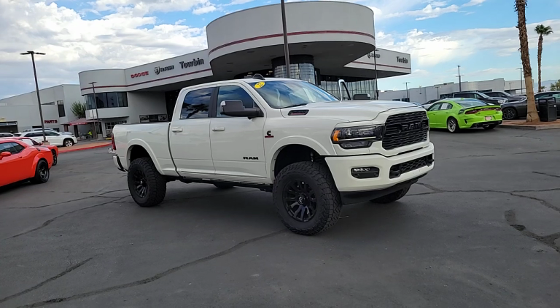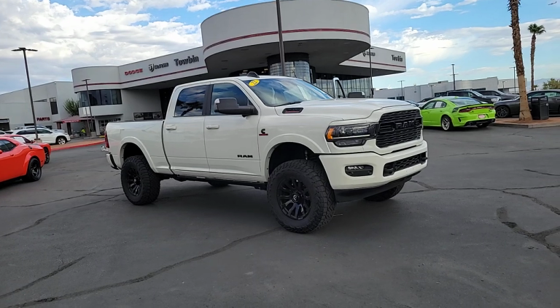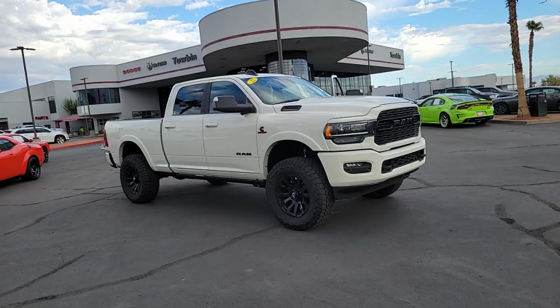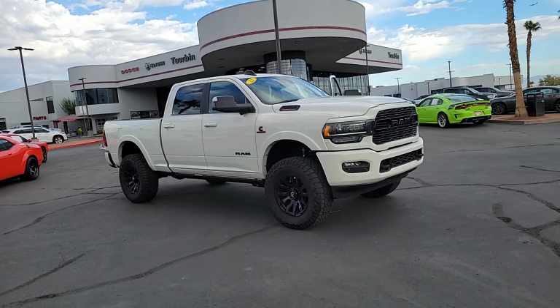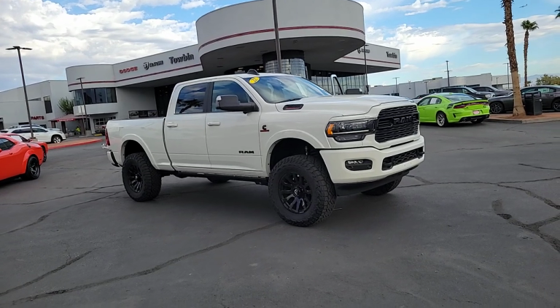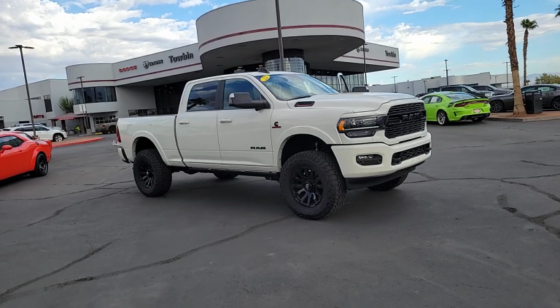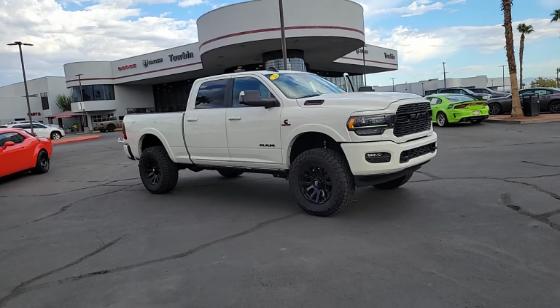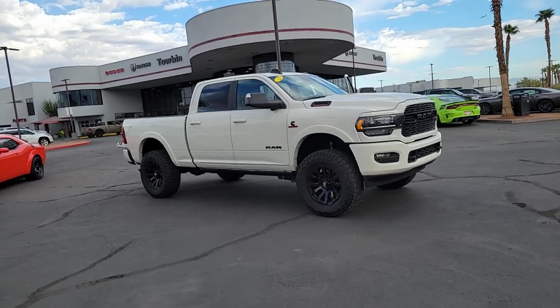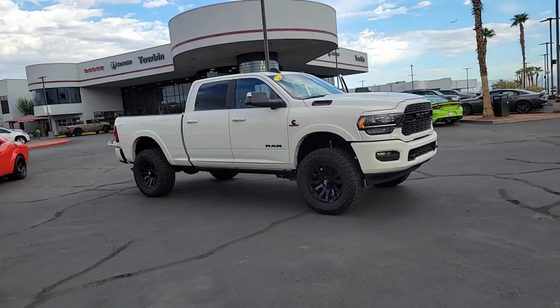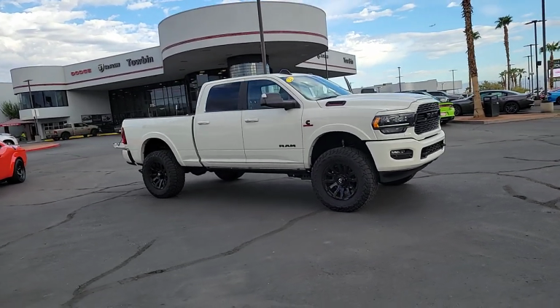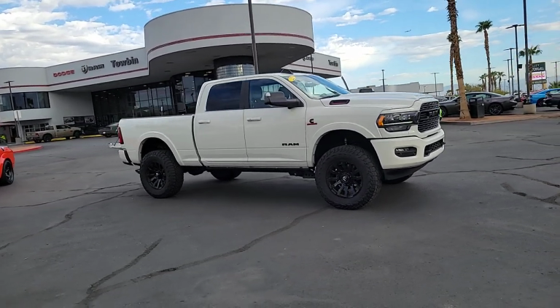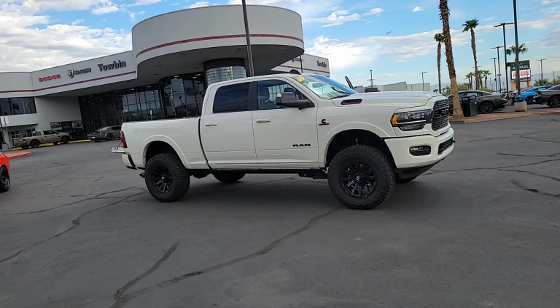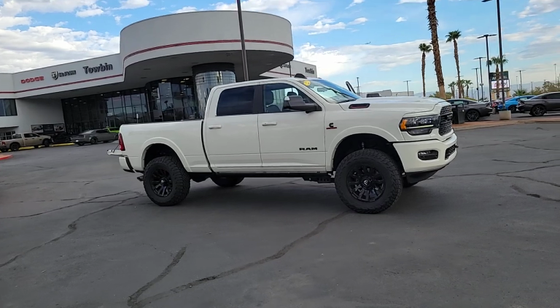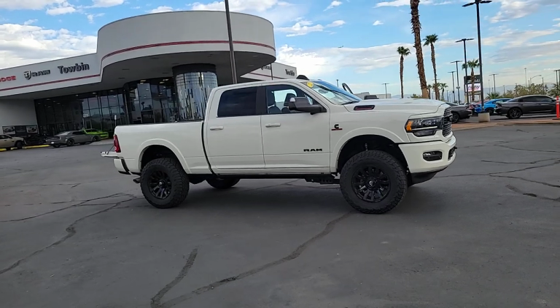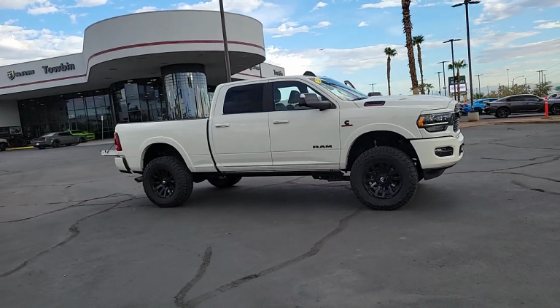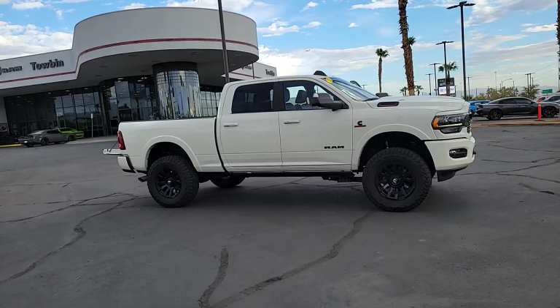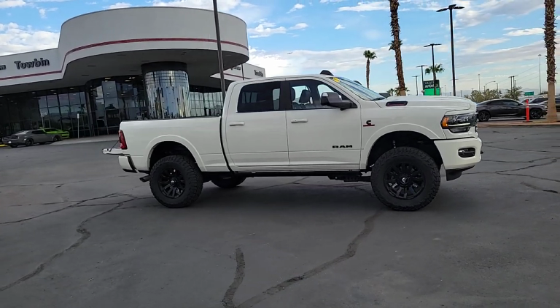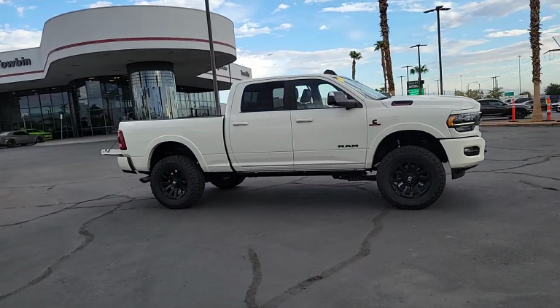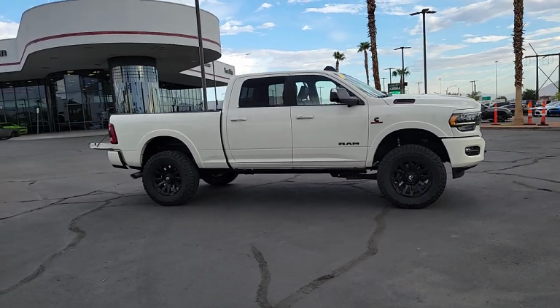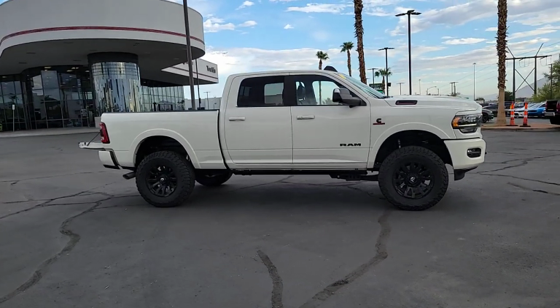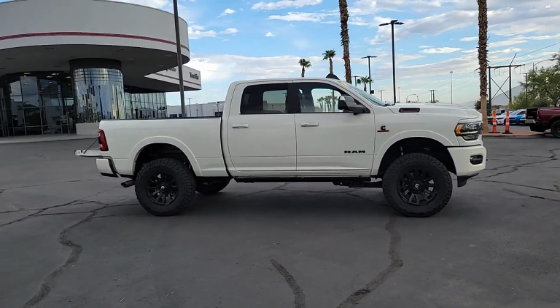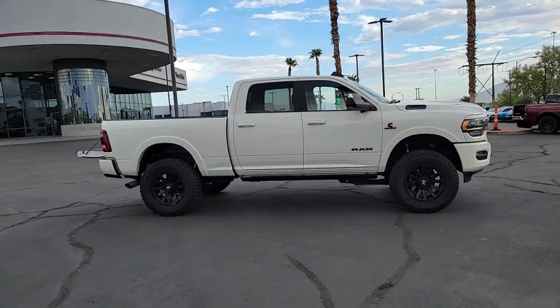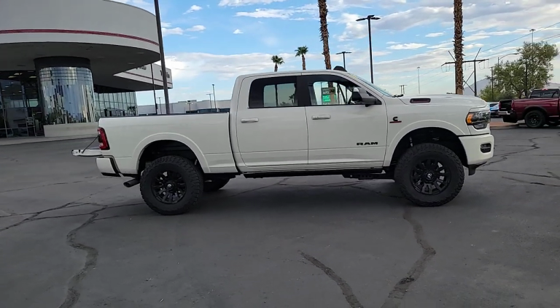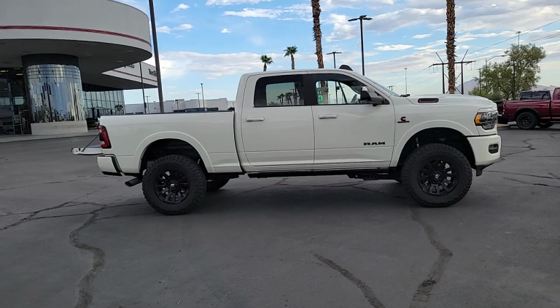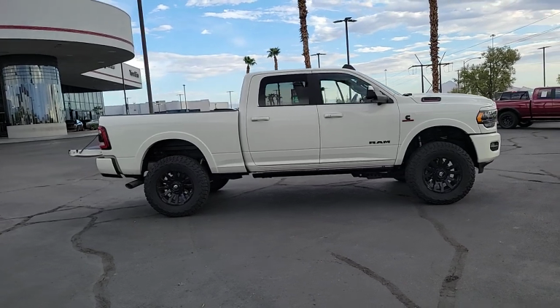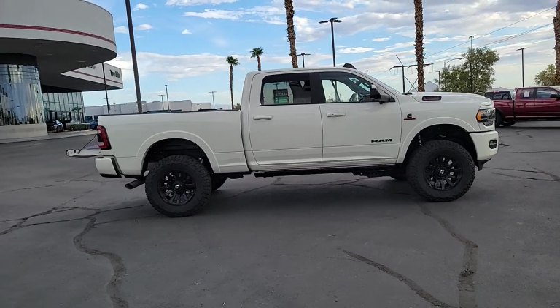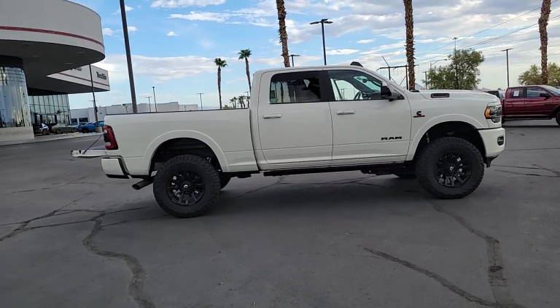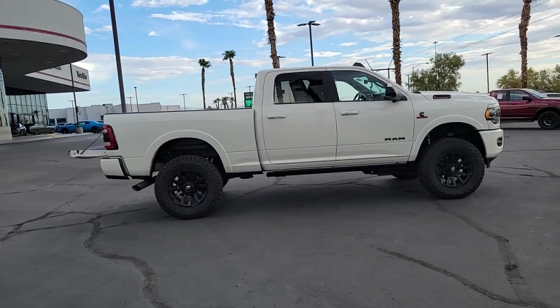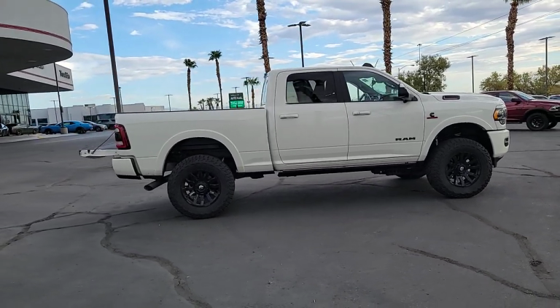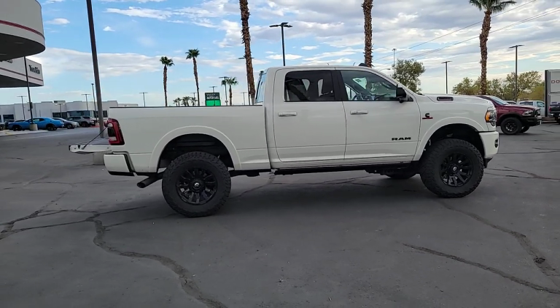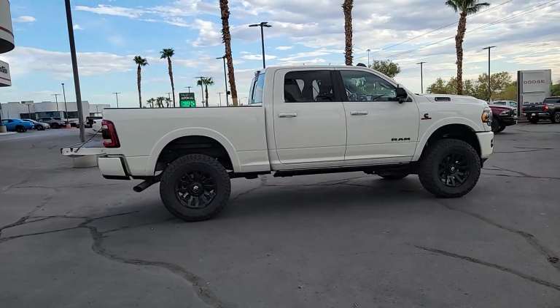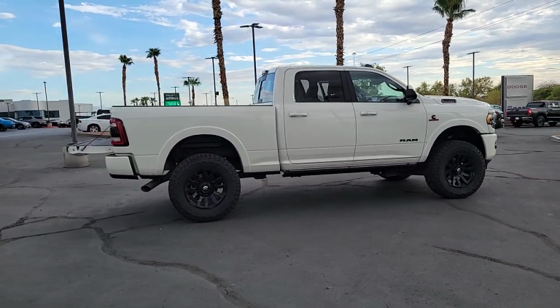Picture yourself in the 2022 Ram 2500. With less than 45,000 miles on the odometer, this vehicle stands out from the rest. The Ram 2500 has what it takes to get the big jobs done right.